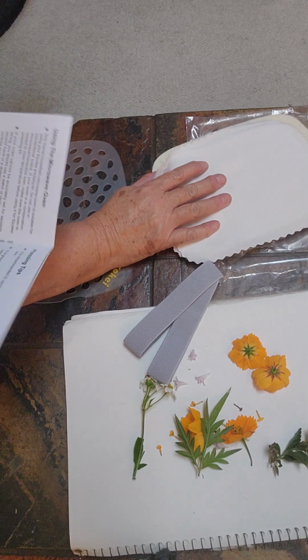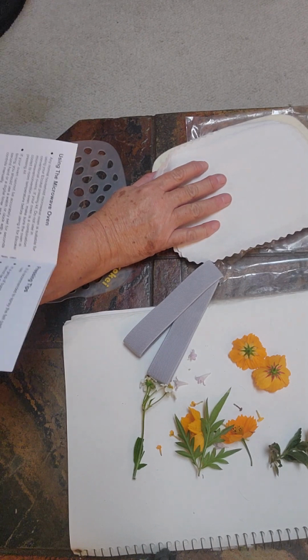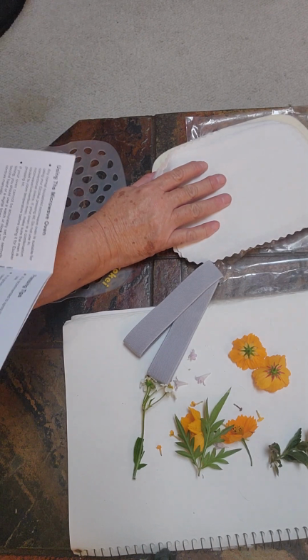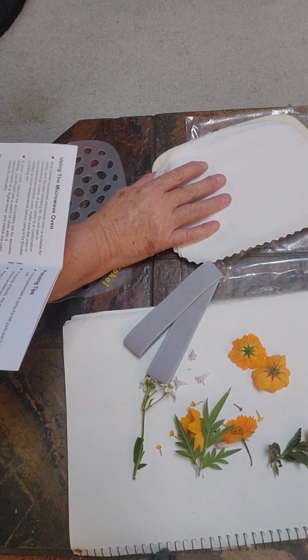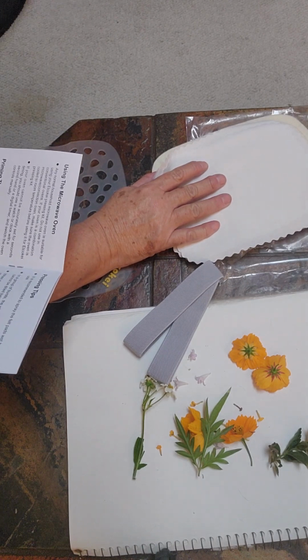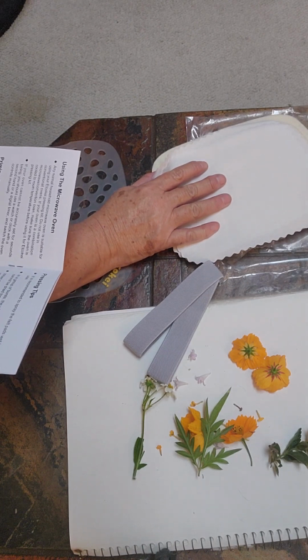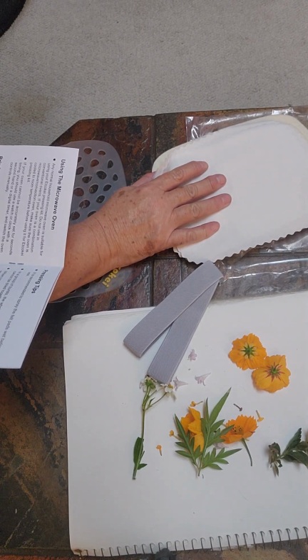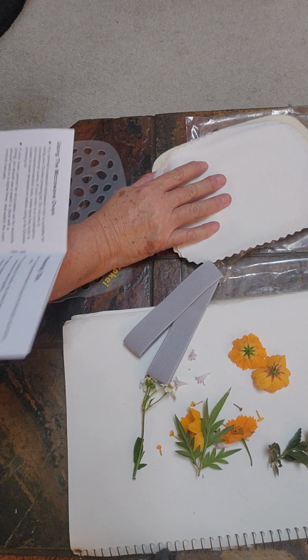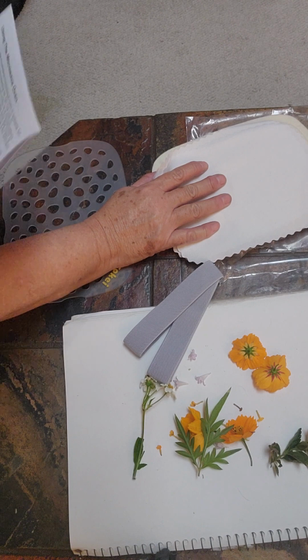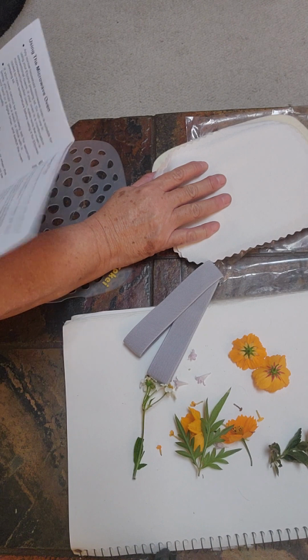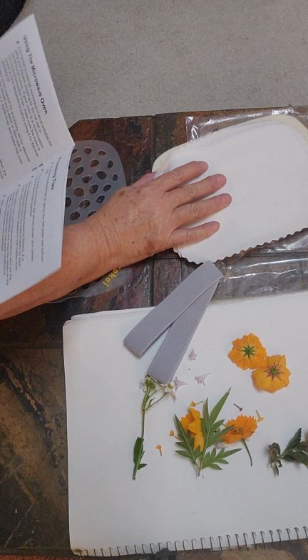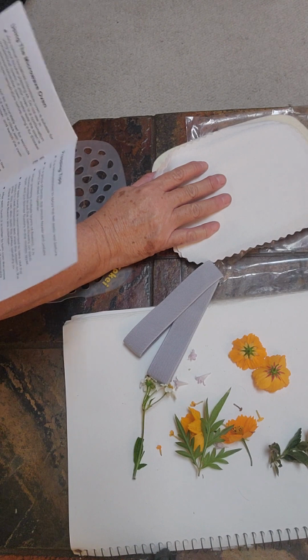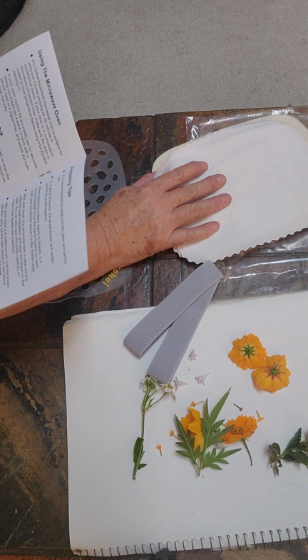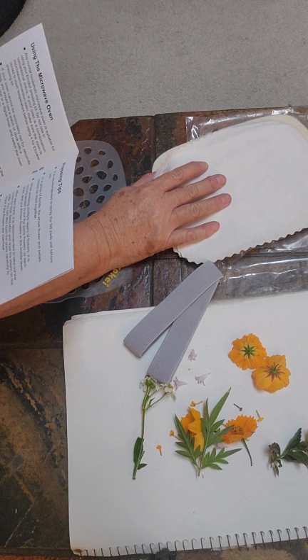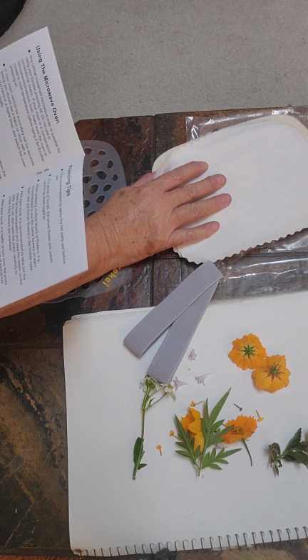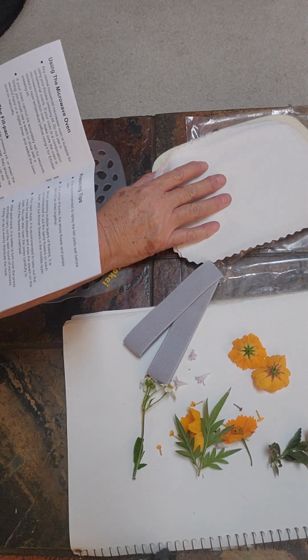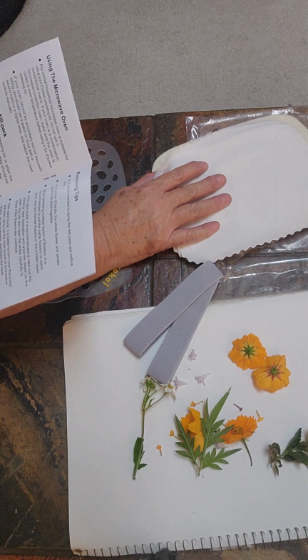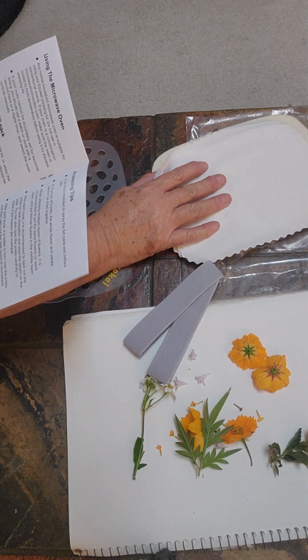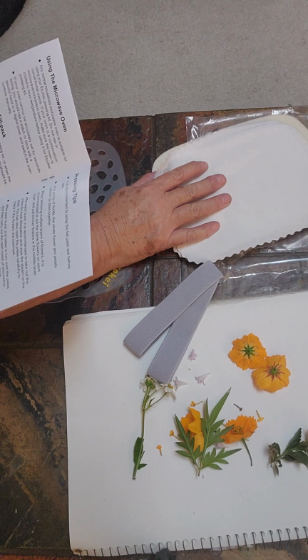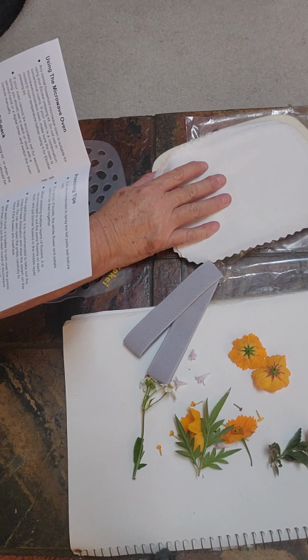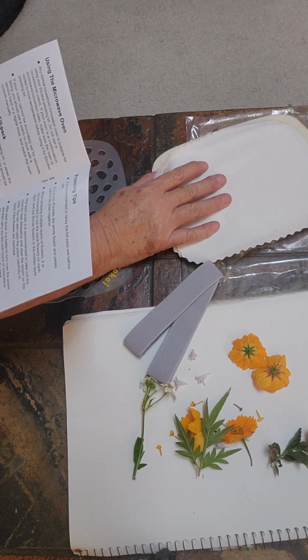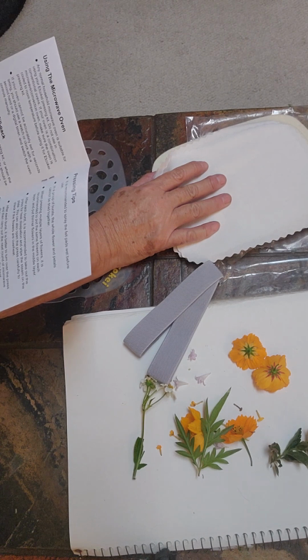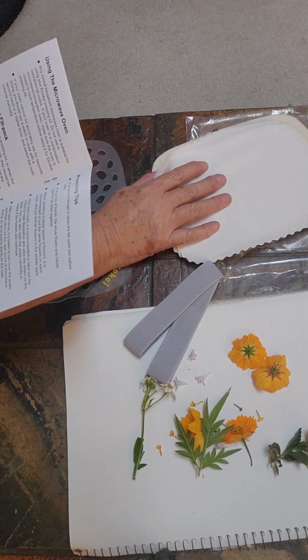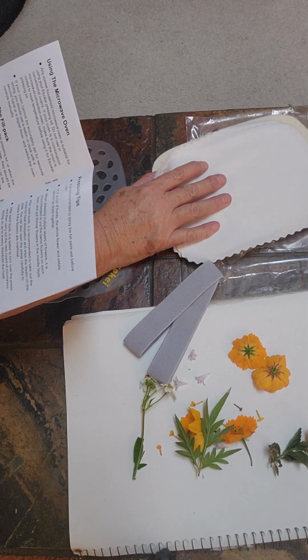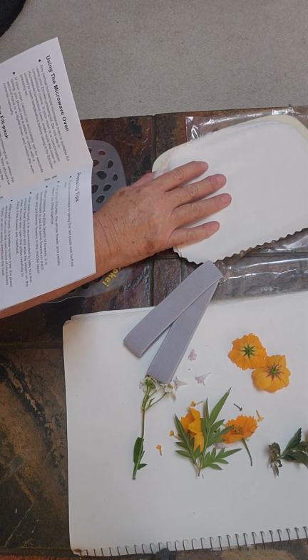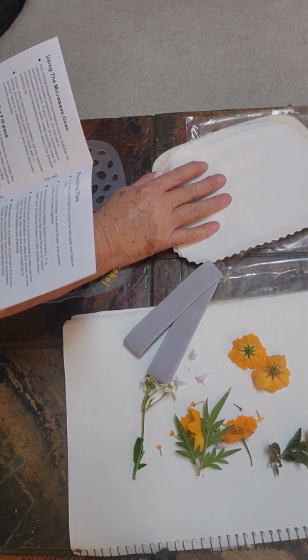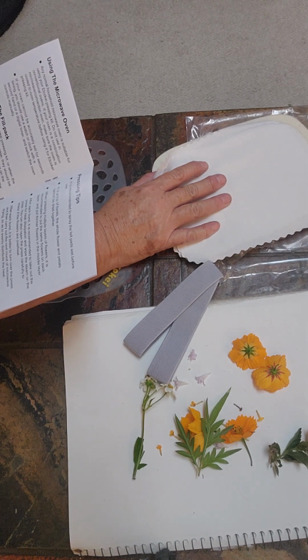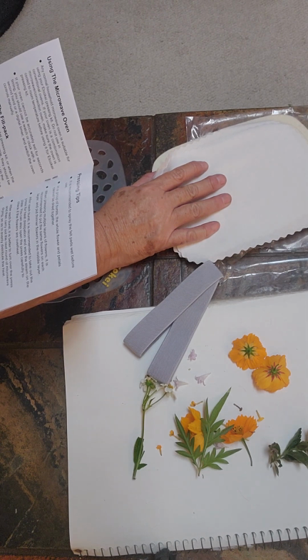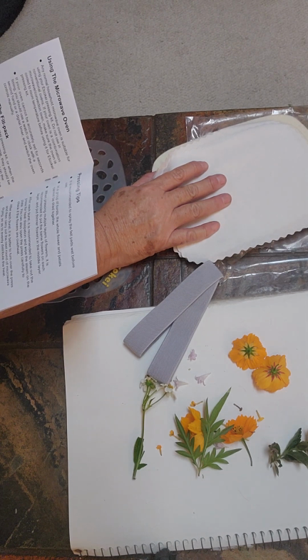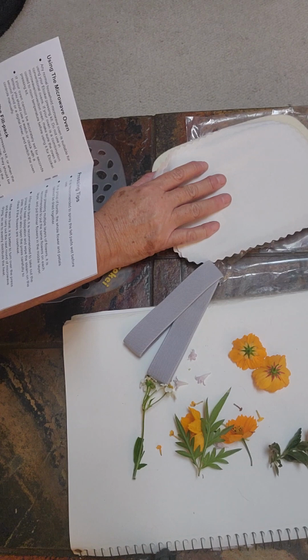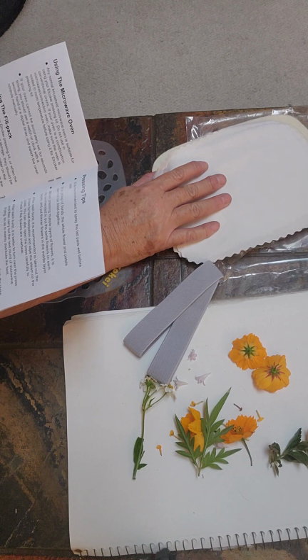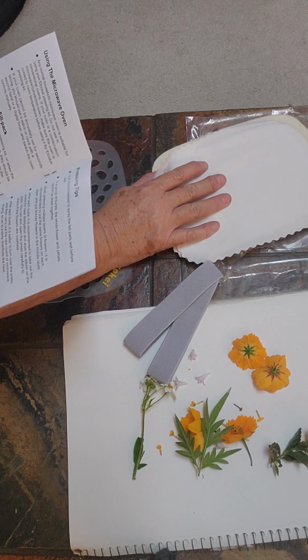My microwave — if you just push the button it goes to 30 seconds, so I'll just have to watch it. I don't think I can even set it for 10 seconds; I just have to watch it. It's recommended to spray the felt pads wet before you use them.